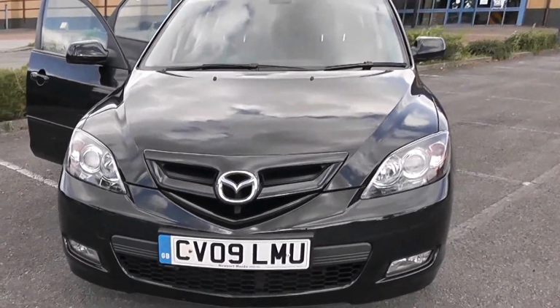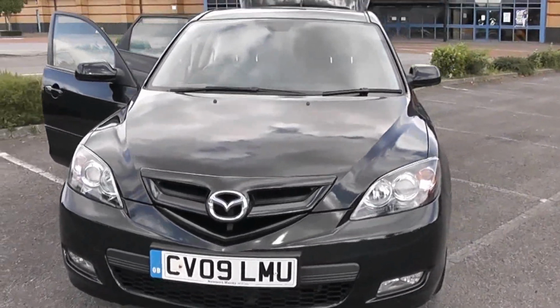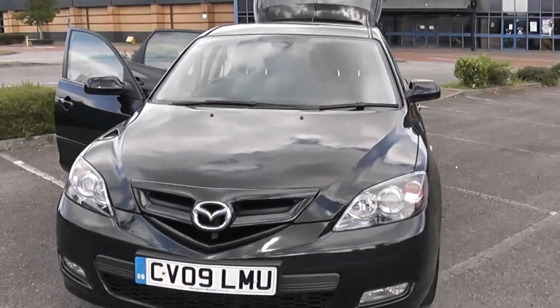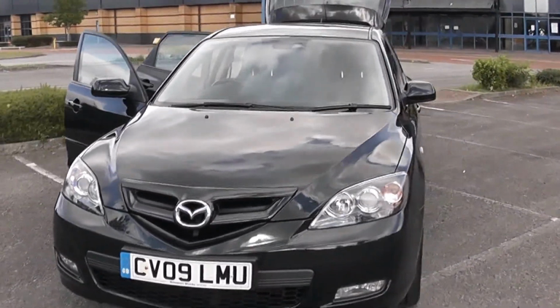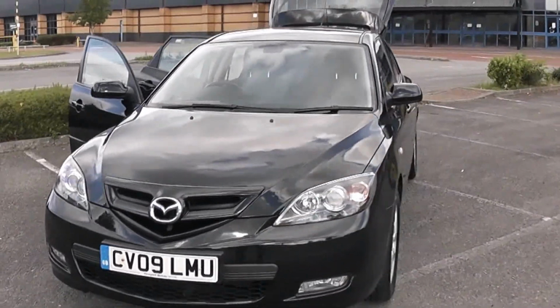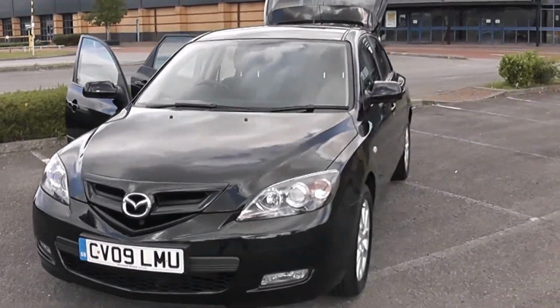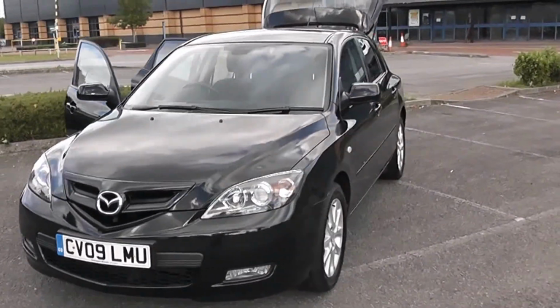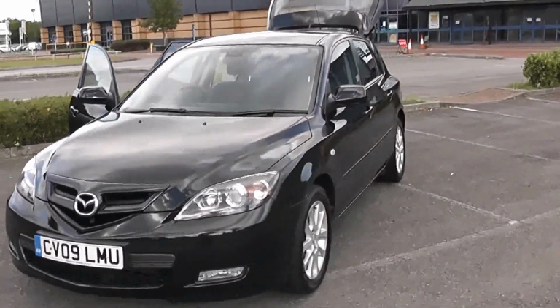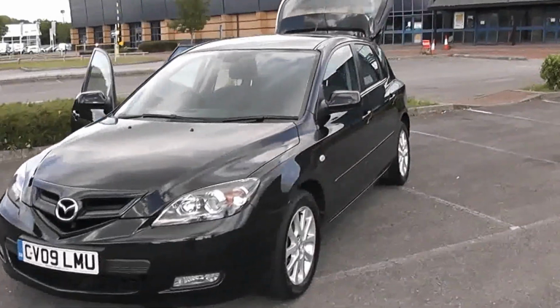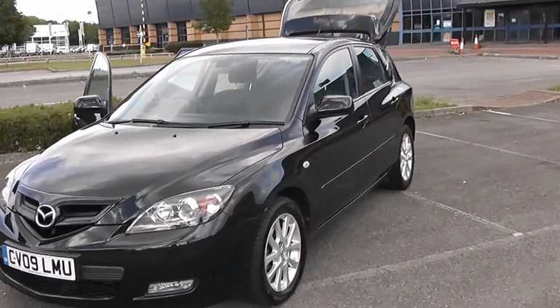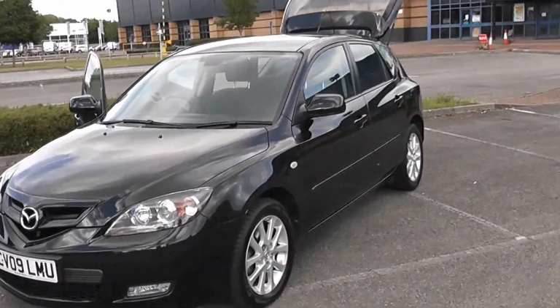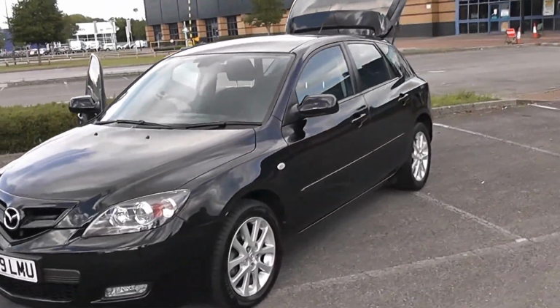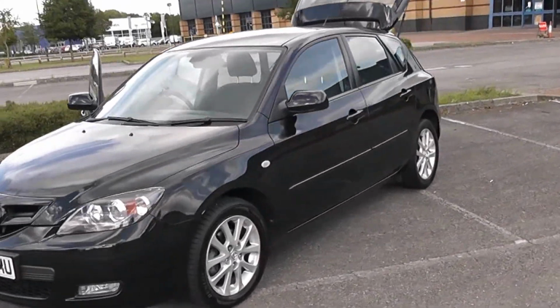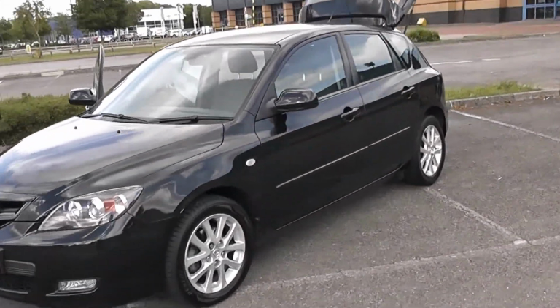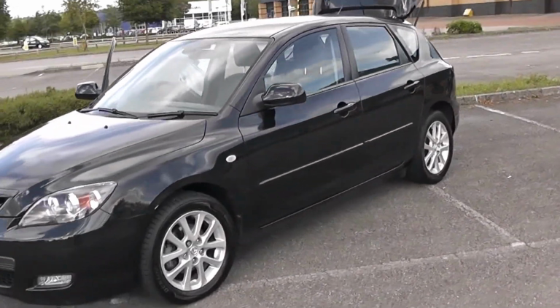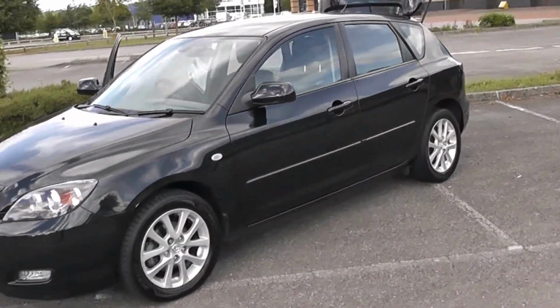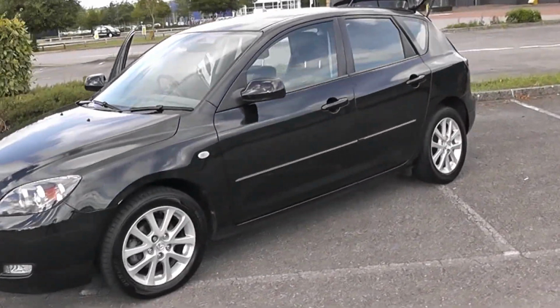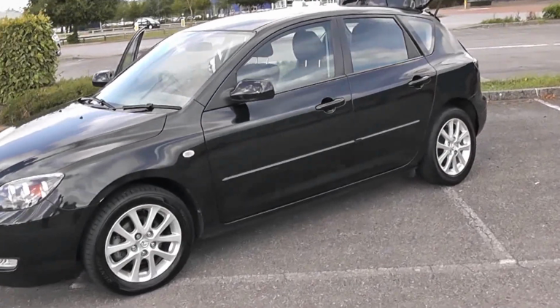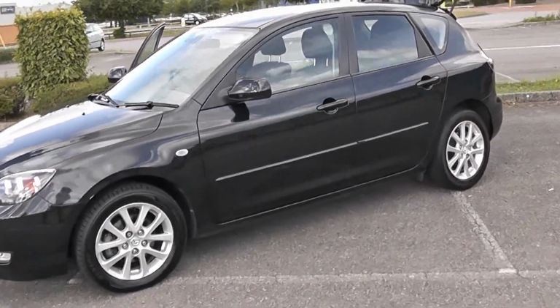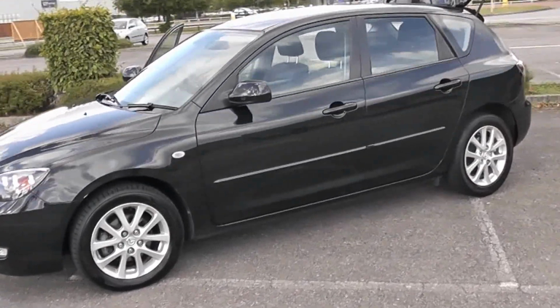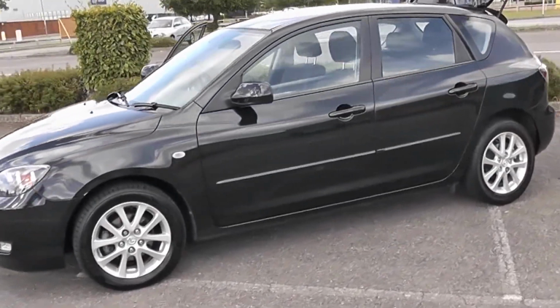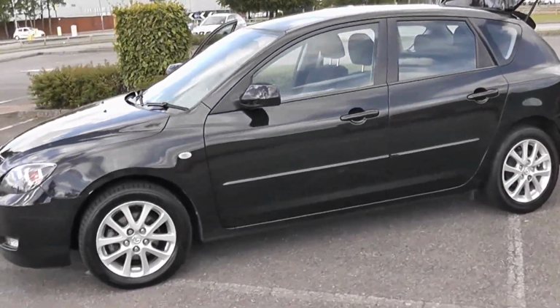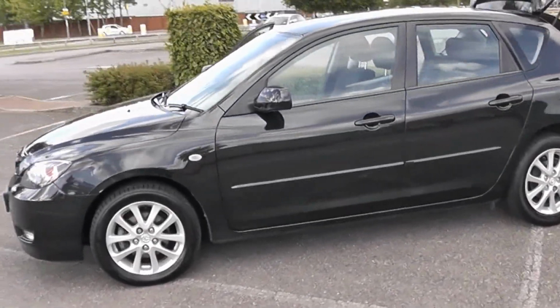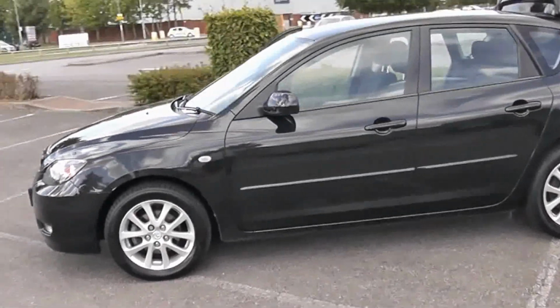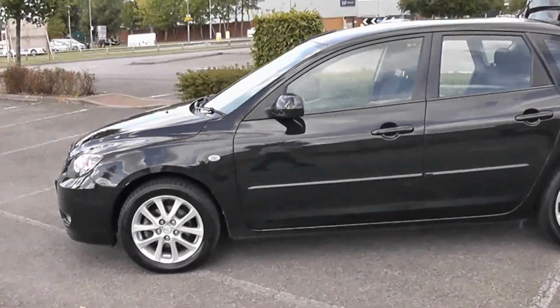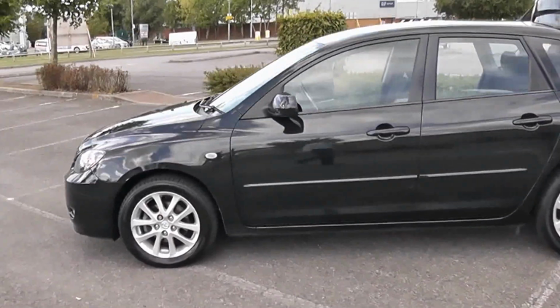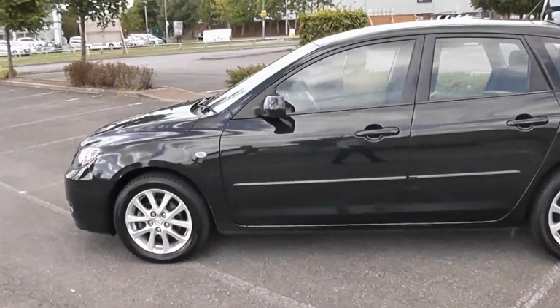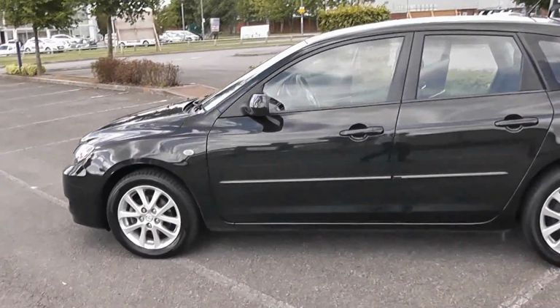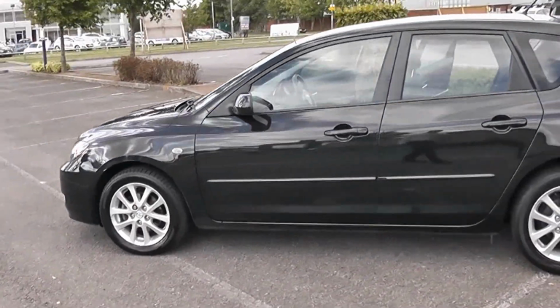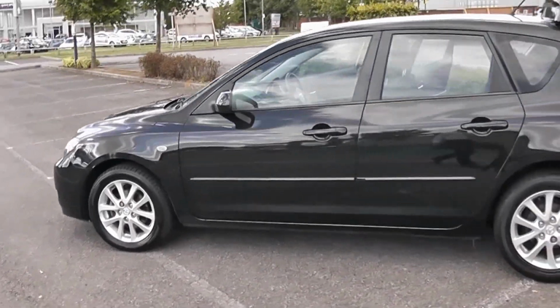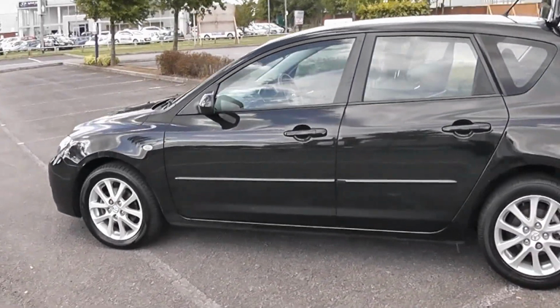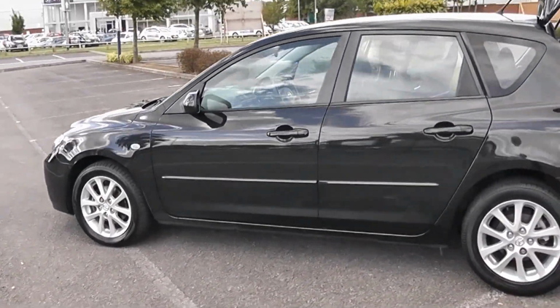It's a 2009 plate. As you look around the side of the car, you see how the black paintwork complements the exterior styling of the car. A very spacious car, similar dimensions to those of a Ford Focus.